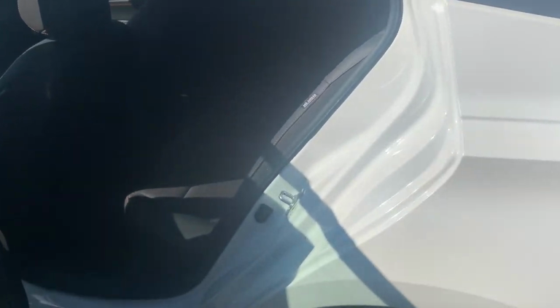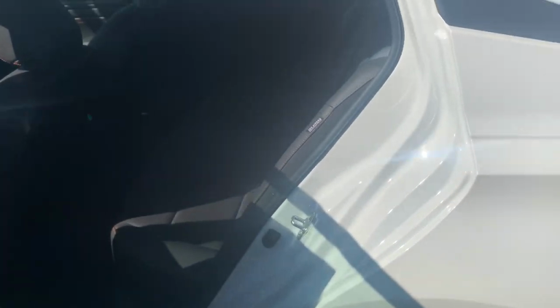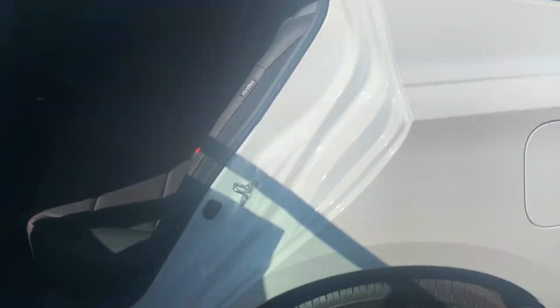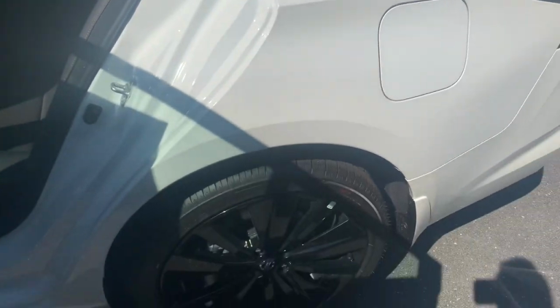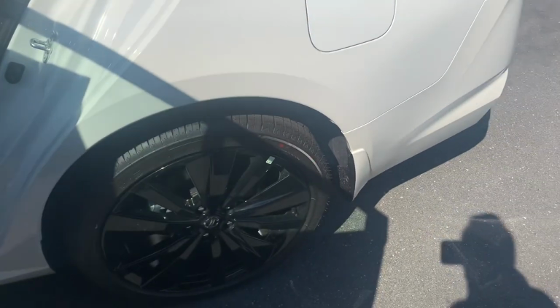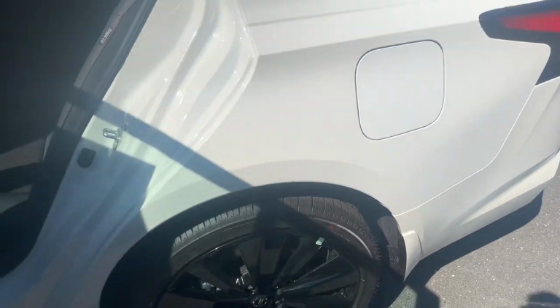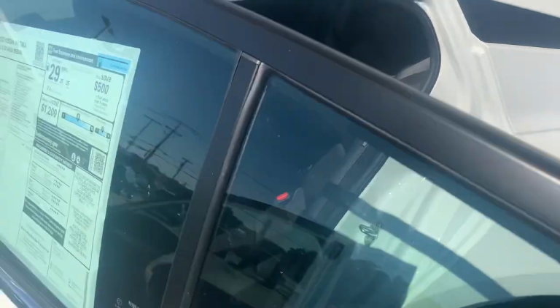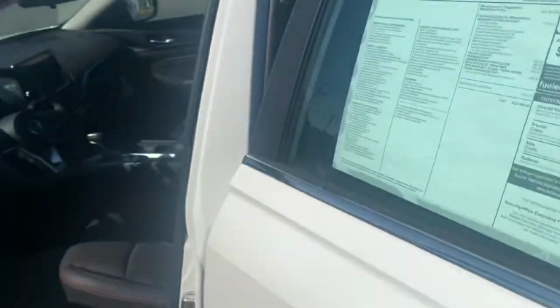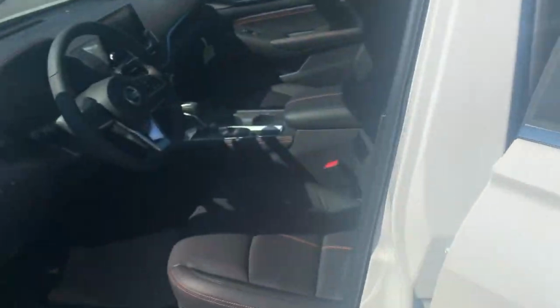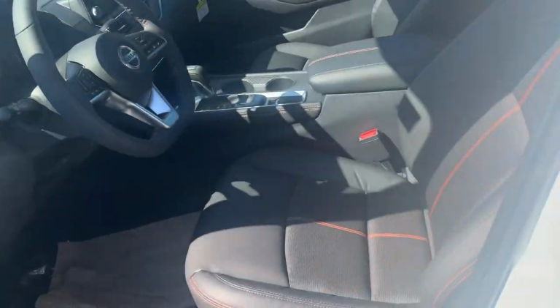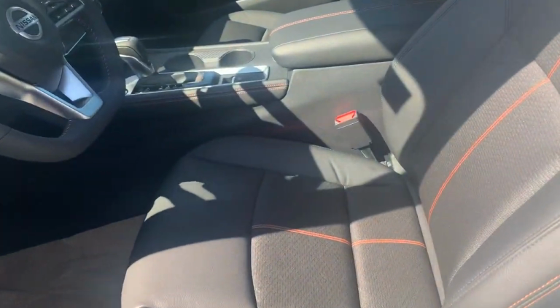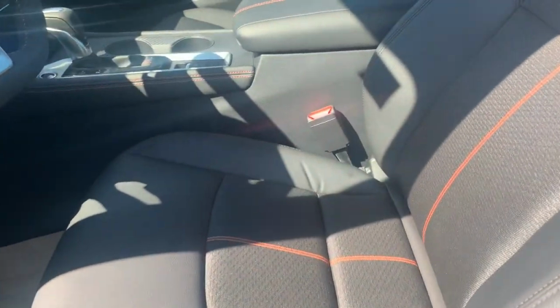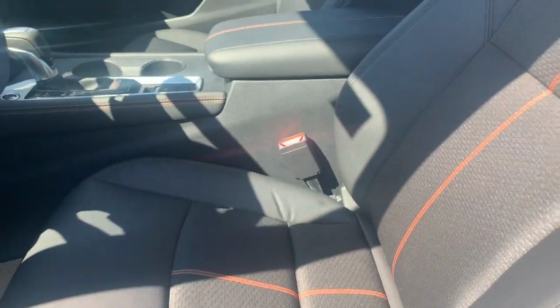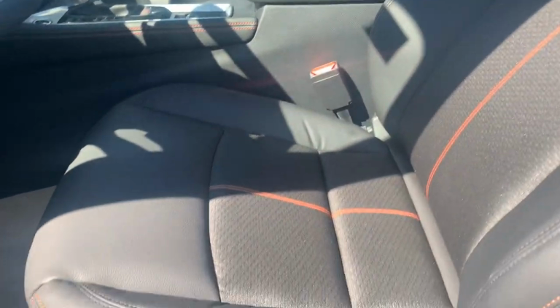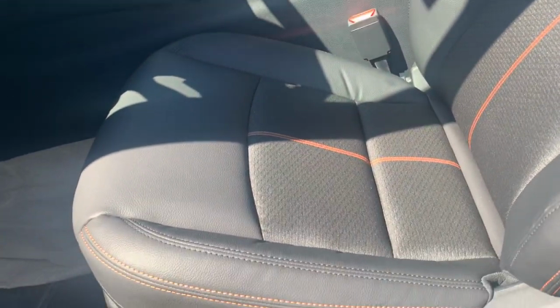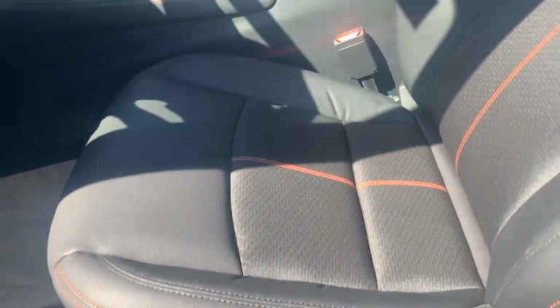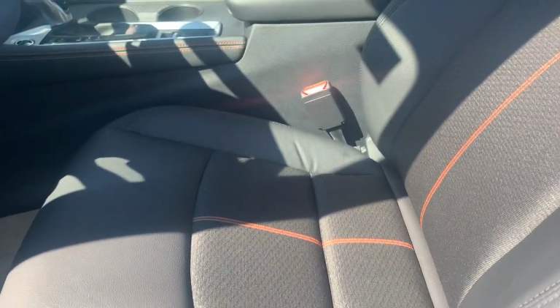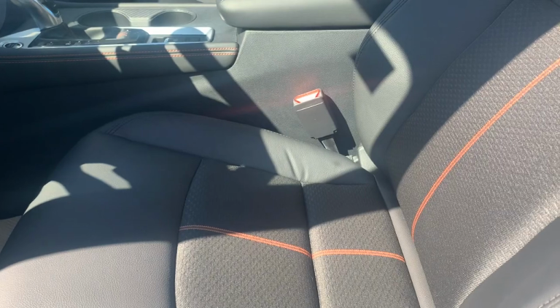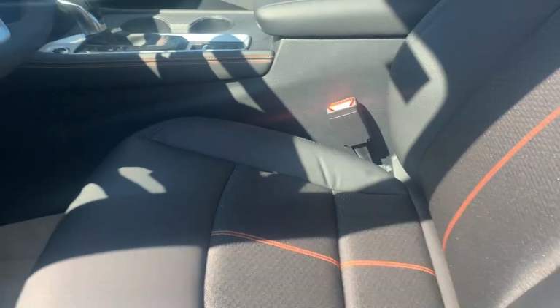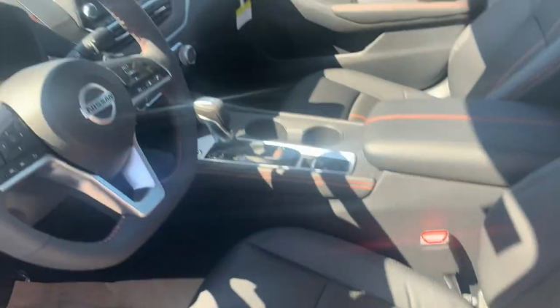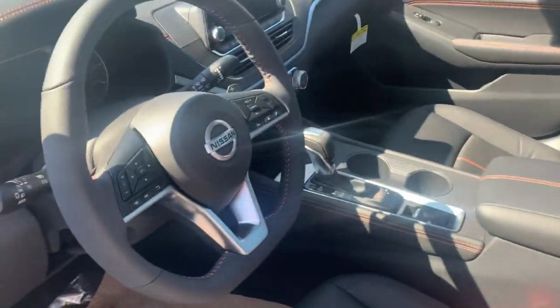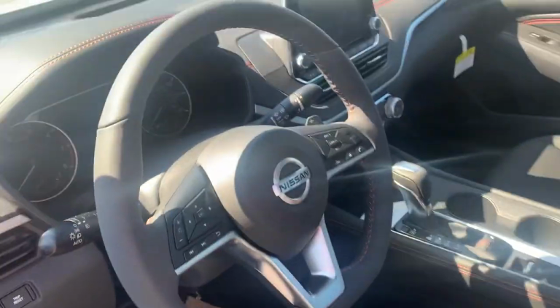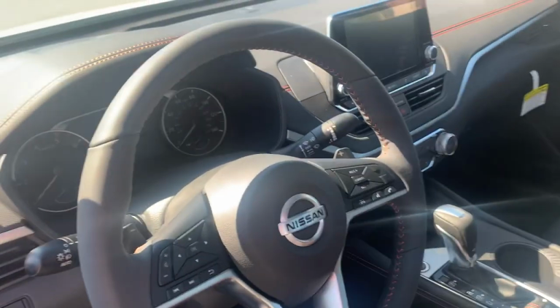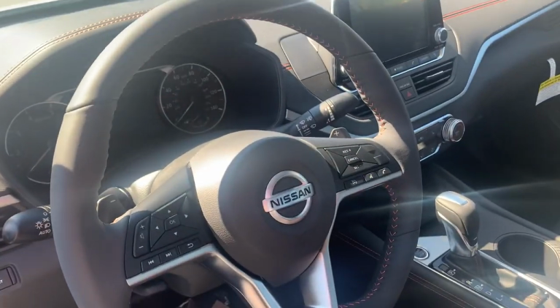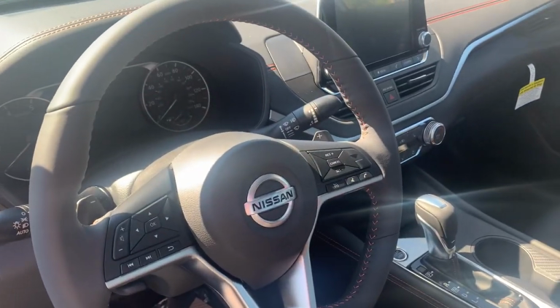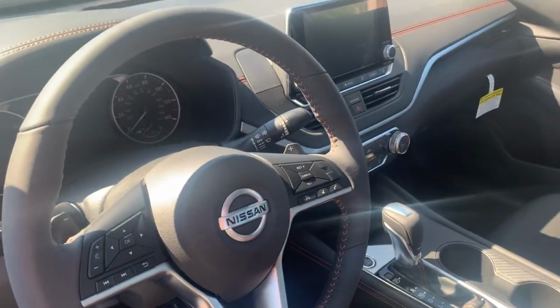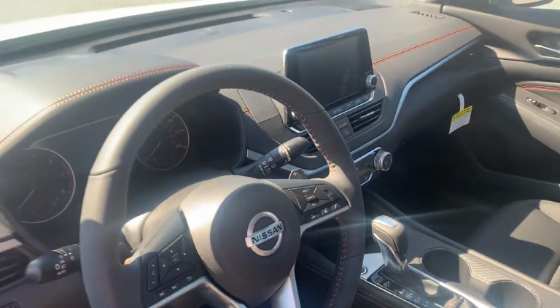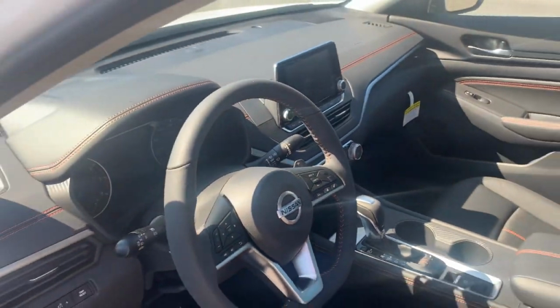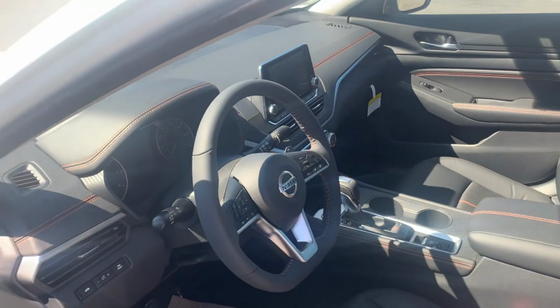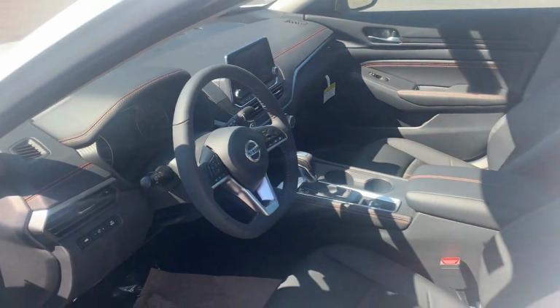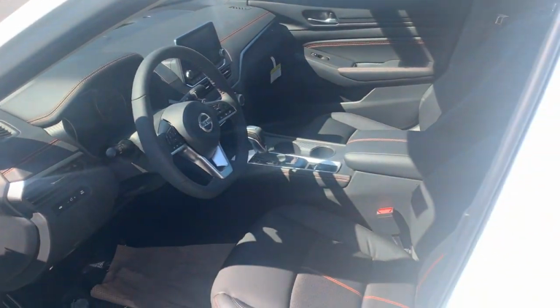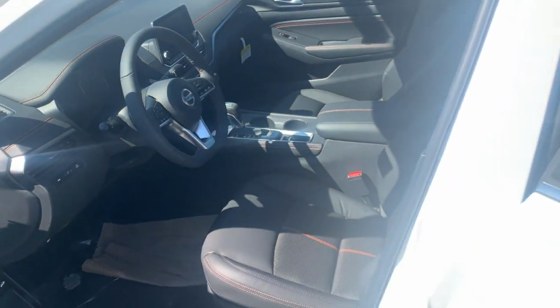This is the 2.5 with the 19-inch alloy wheels. It's got that really cool stitching on the seats — I don't know if you can make it out in the video. Bluetooth, all the safety features, smart cruise control, lane departure warning, etc.